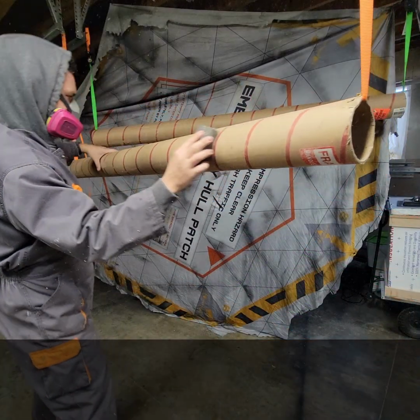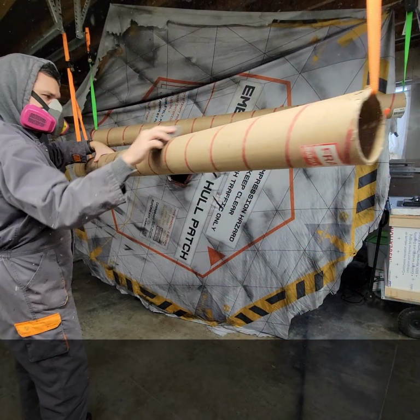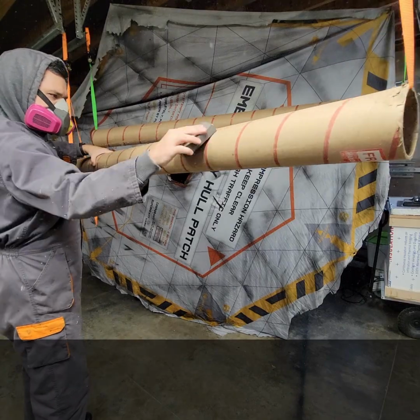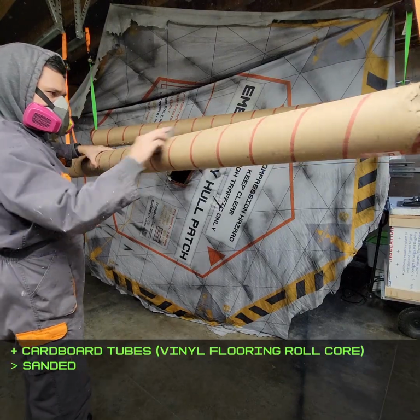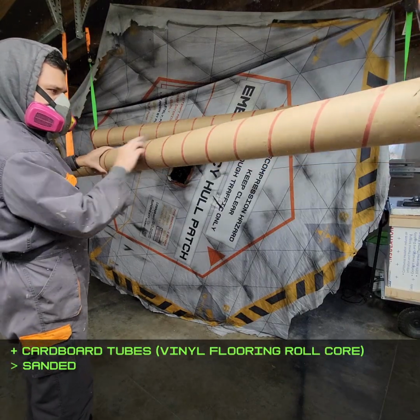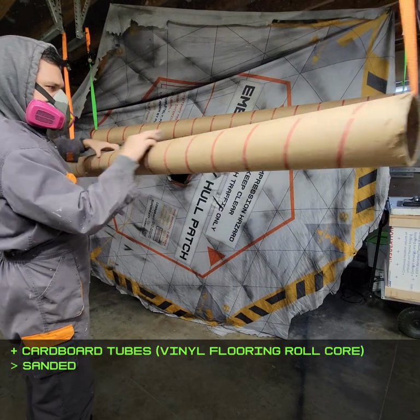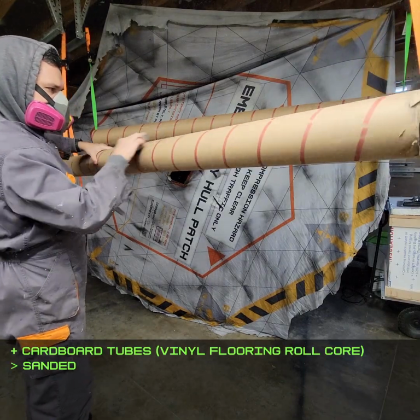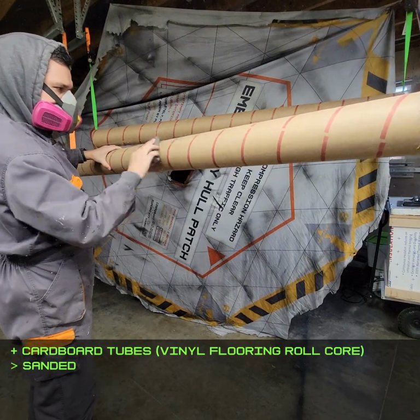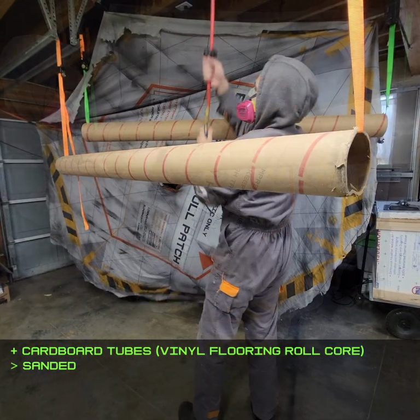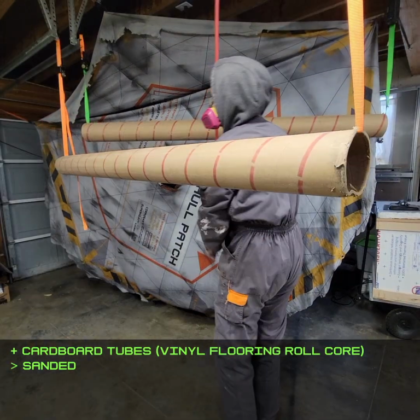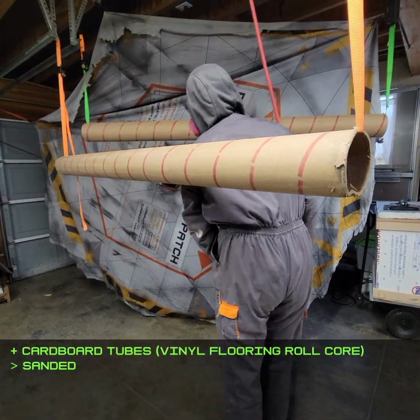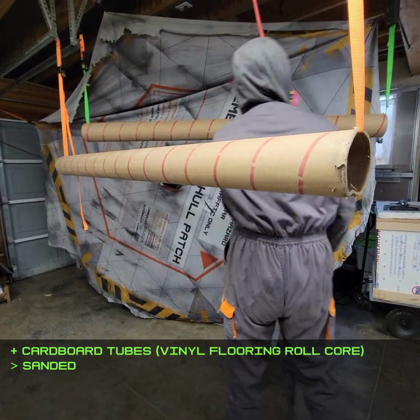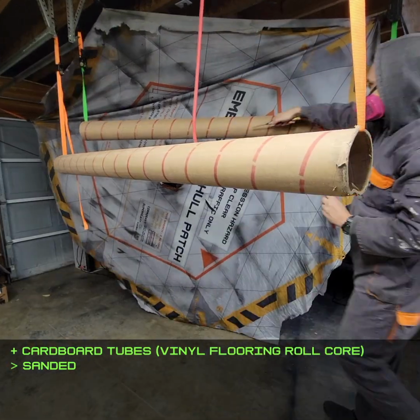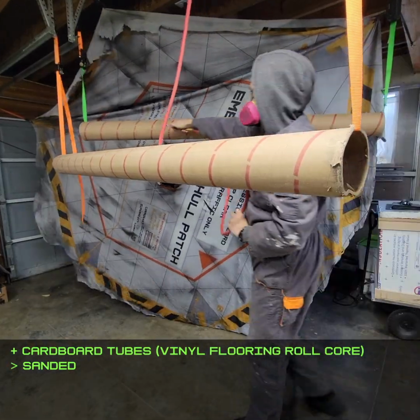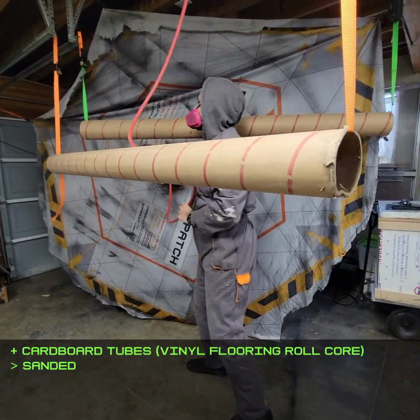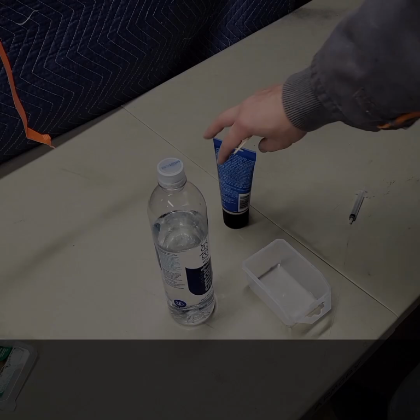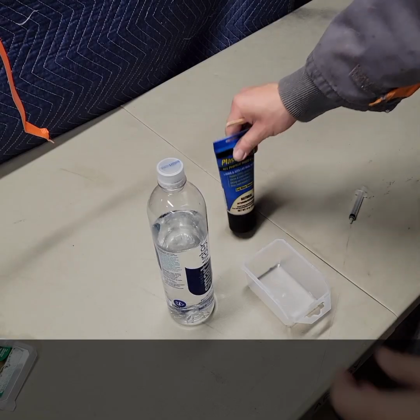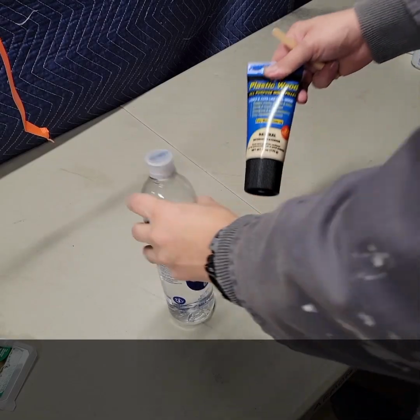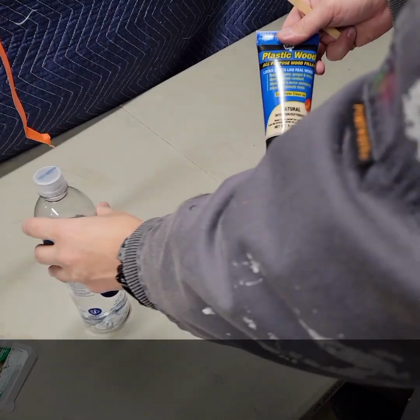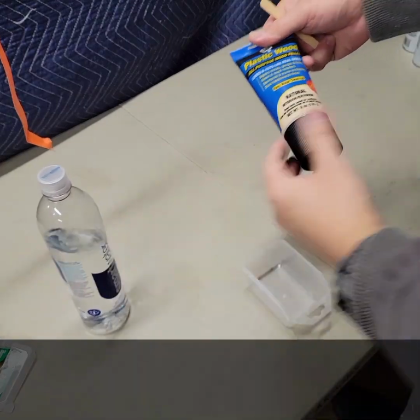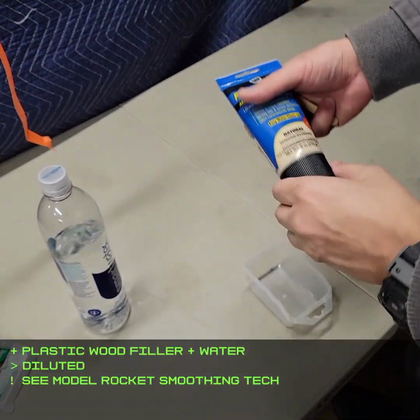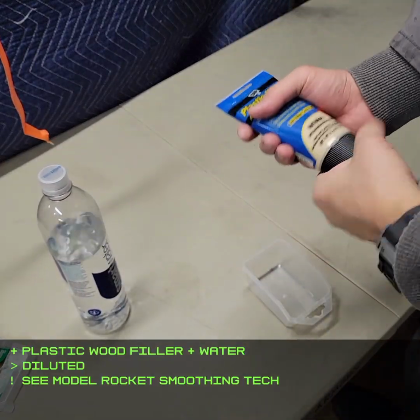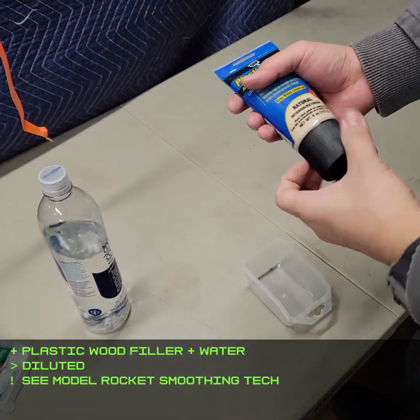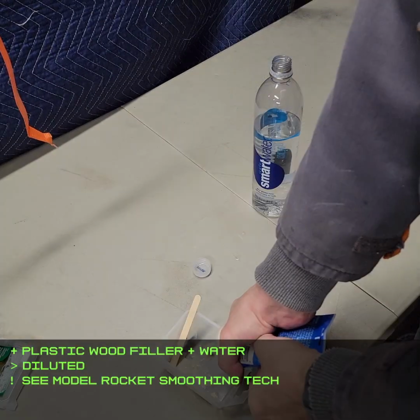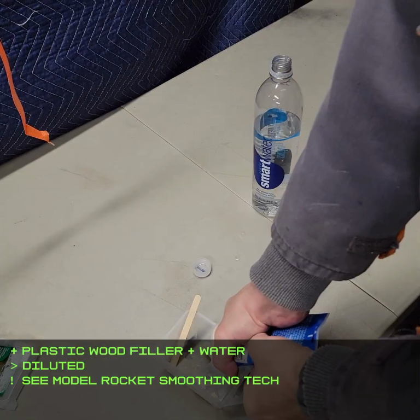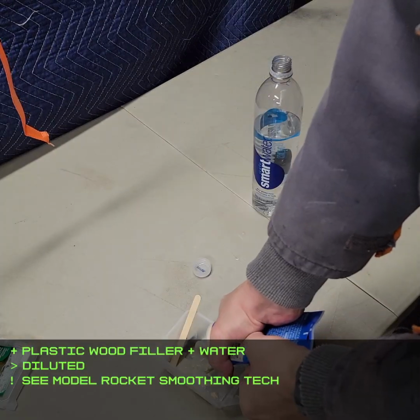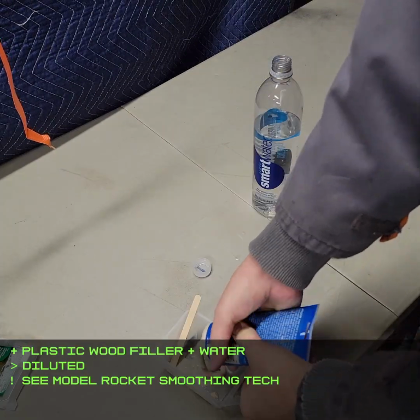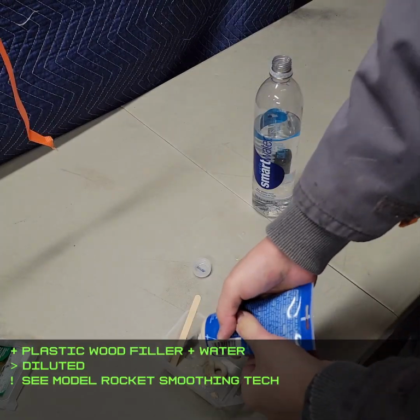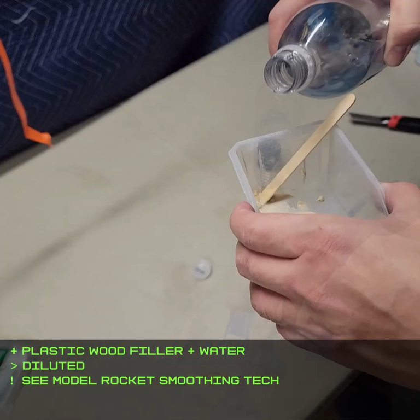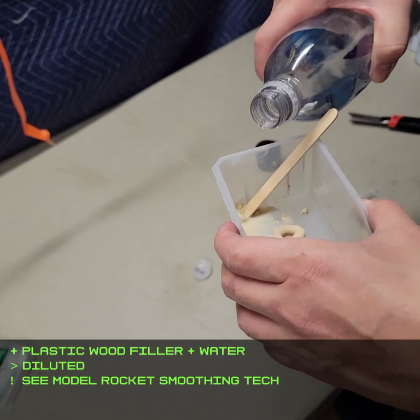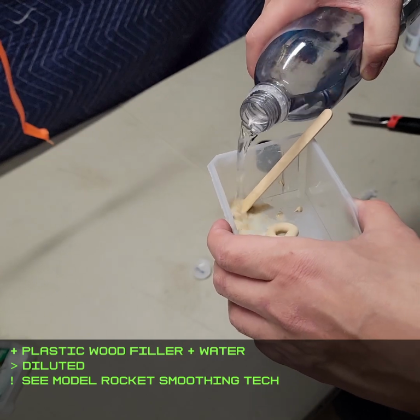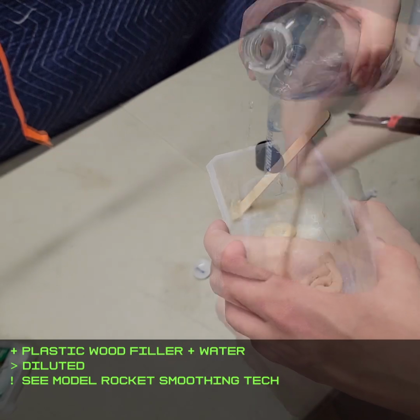I started off with a couple of these huge cardboard tubes, which are the cores from some rolls of vinyl flooring. I found some techniques used by model rocket builders to smooth out the spiral seams in cardboard tubes.